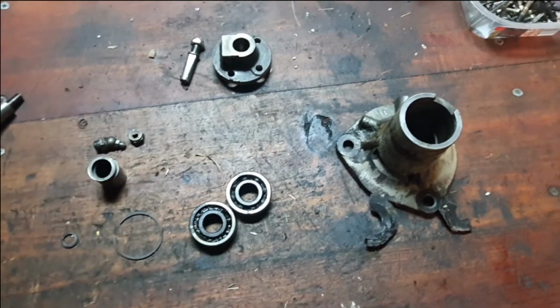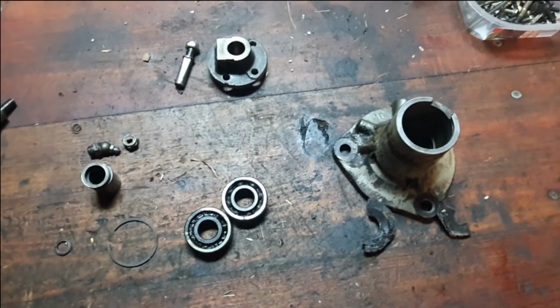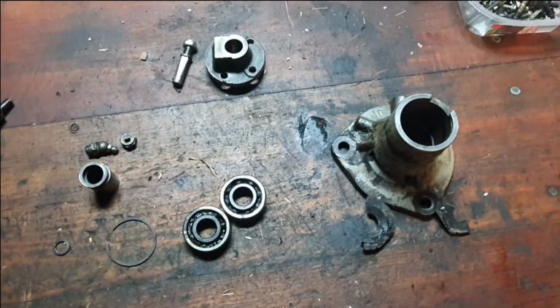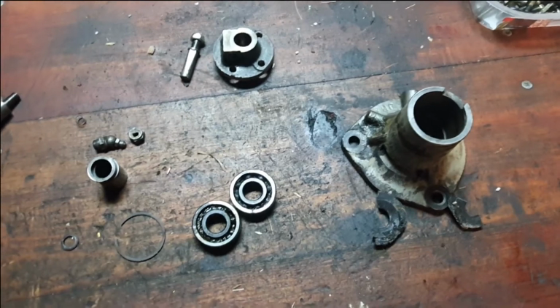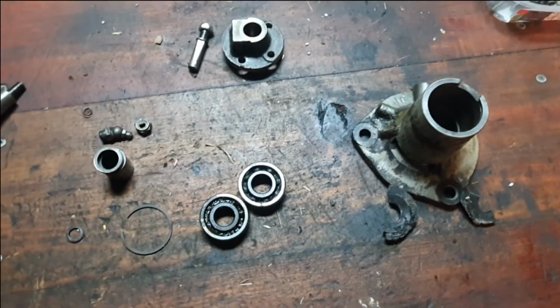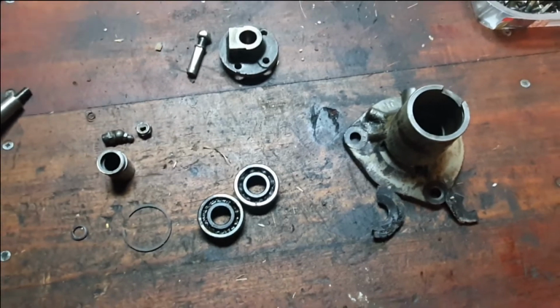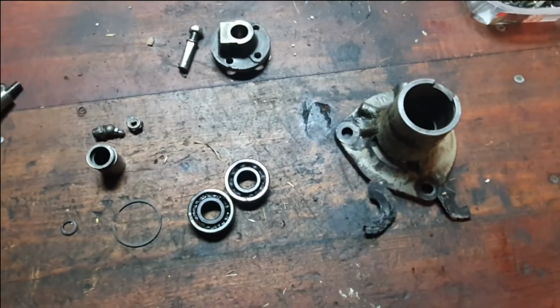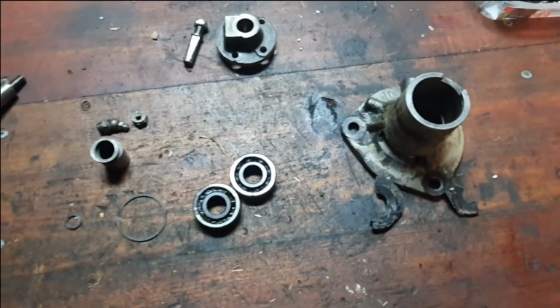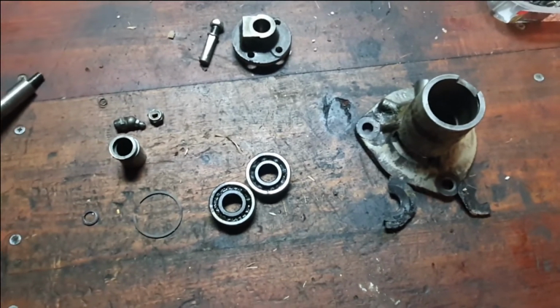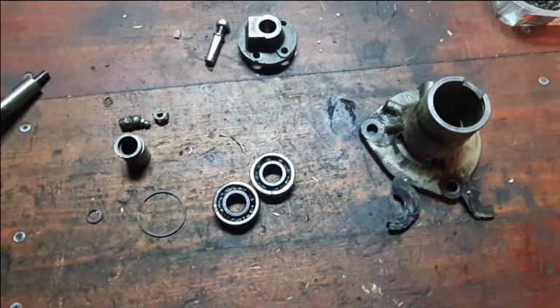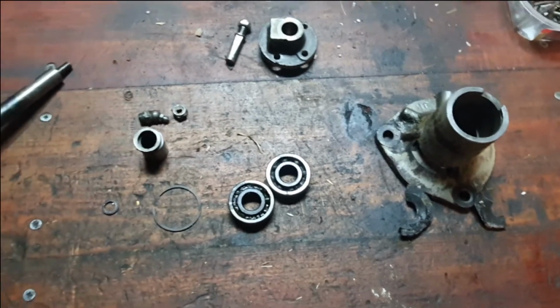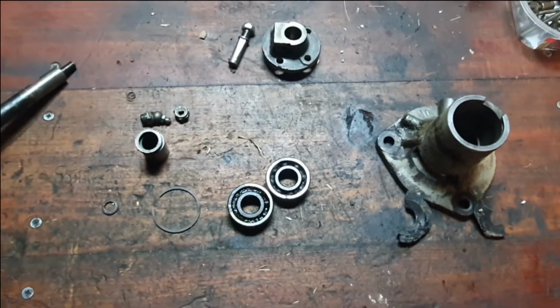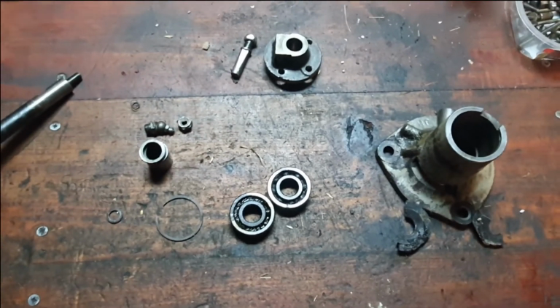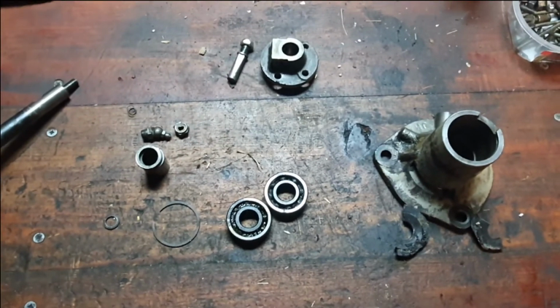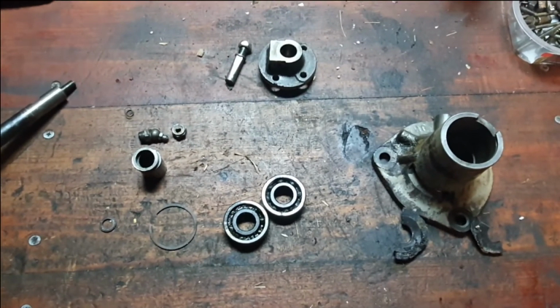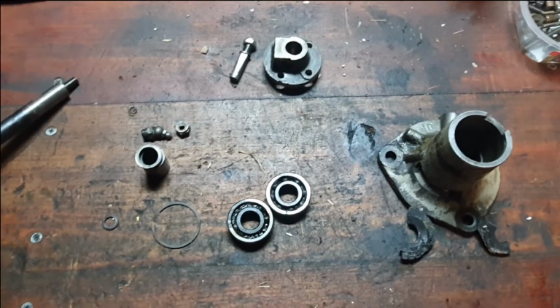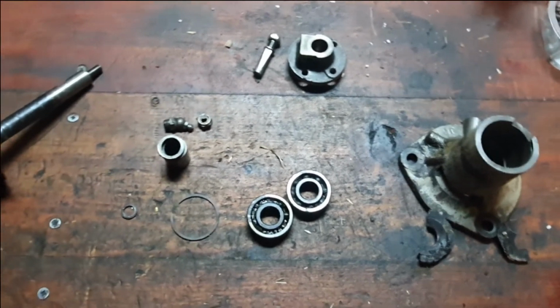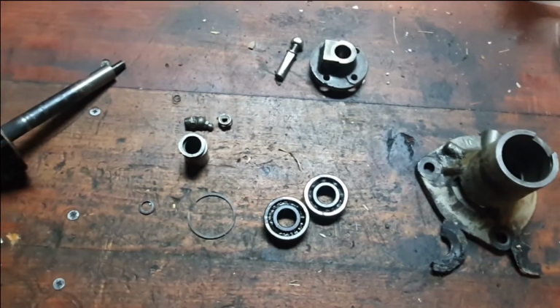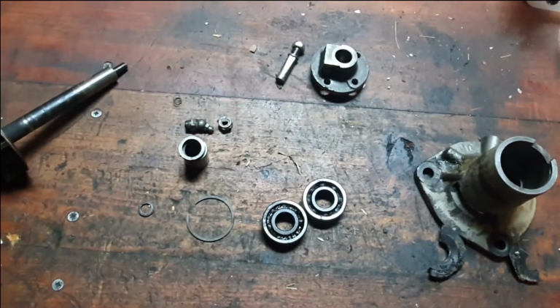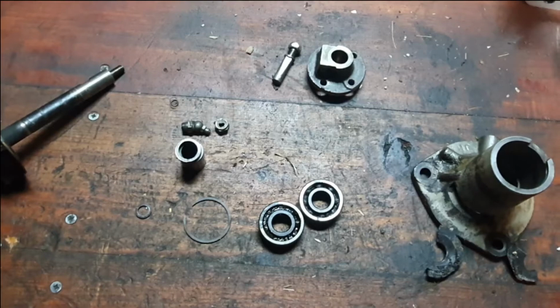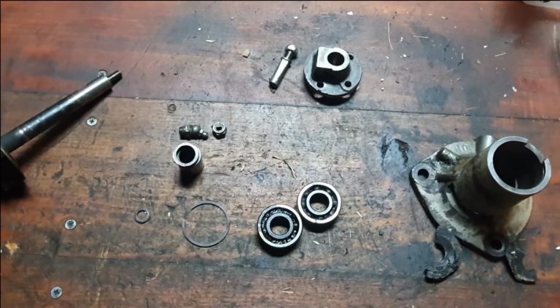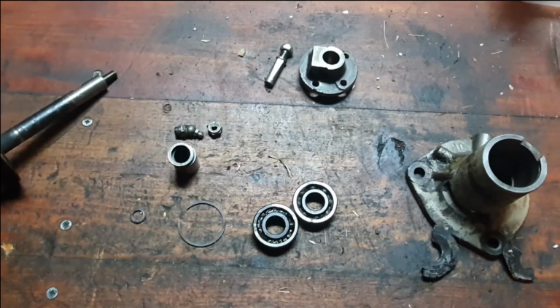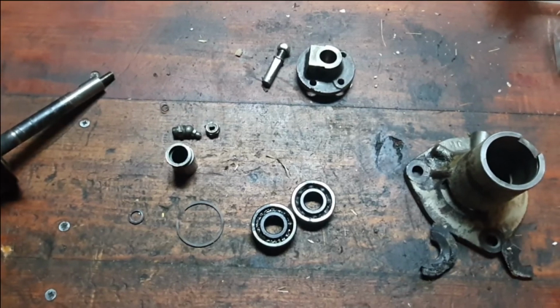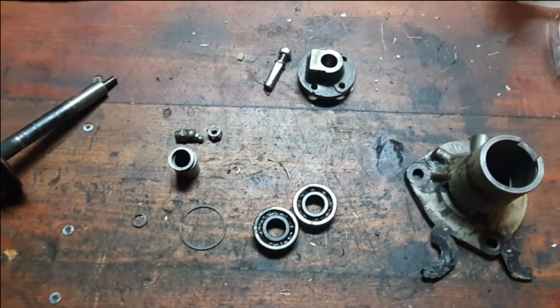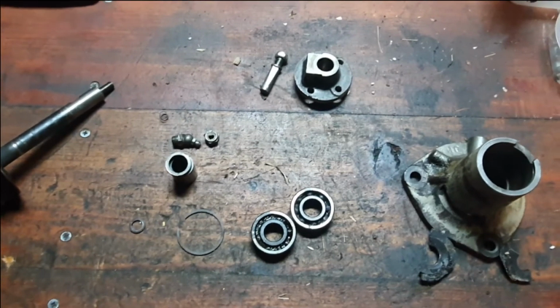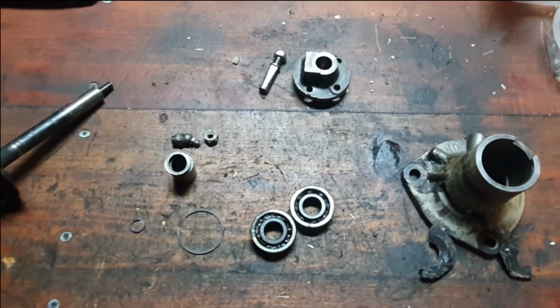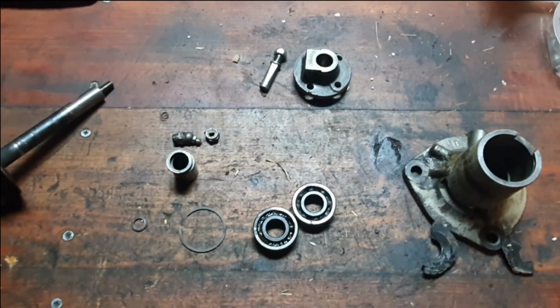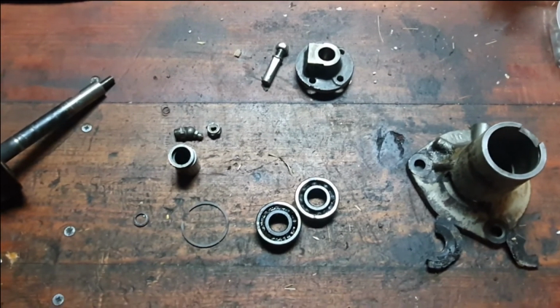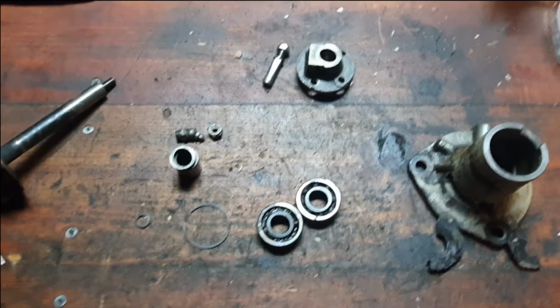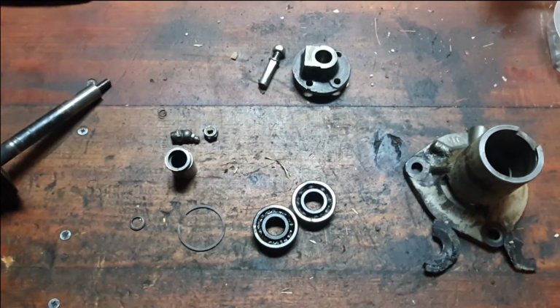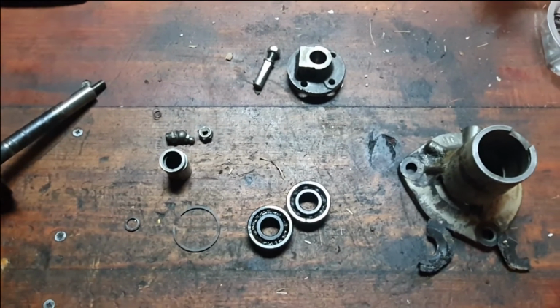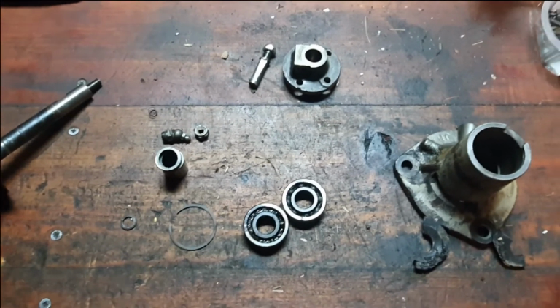And that's it. So now you're up to date on what happened to the water pump, and we can continue on. Thanks for watching, and I'll see you all in the next video.